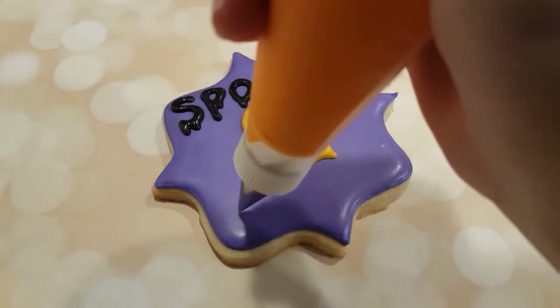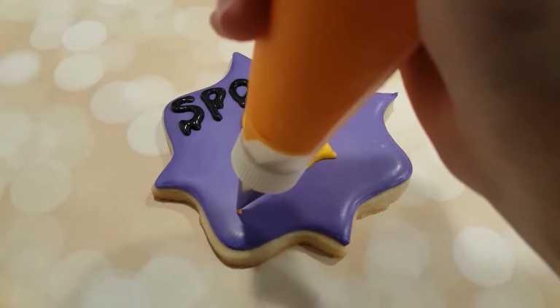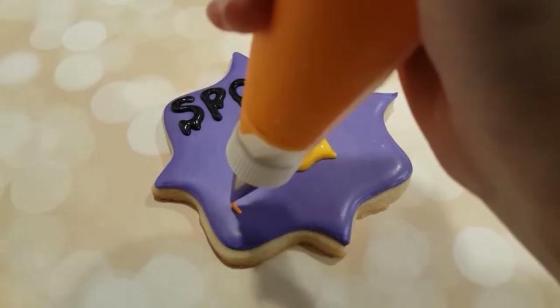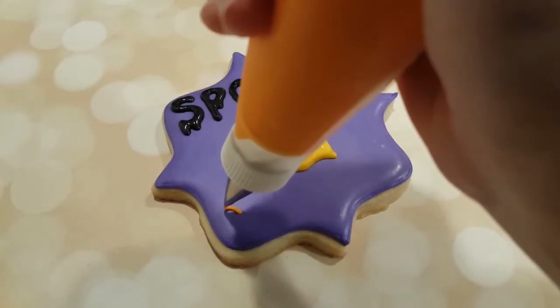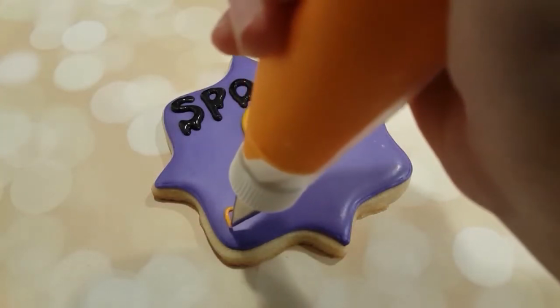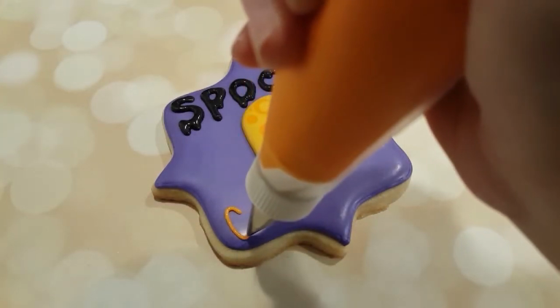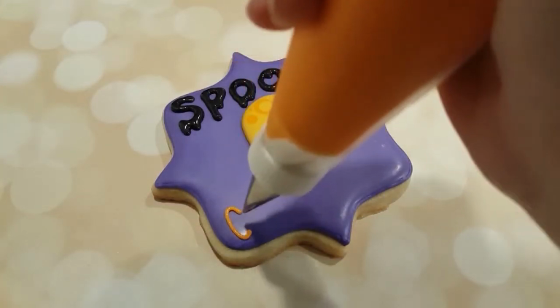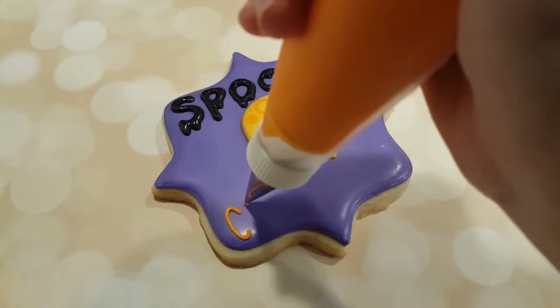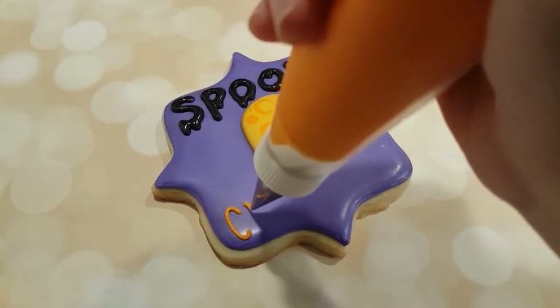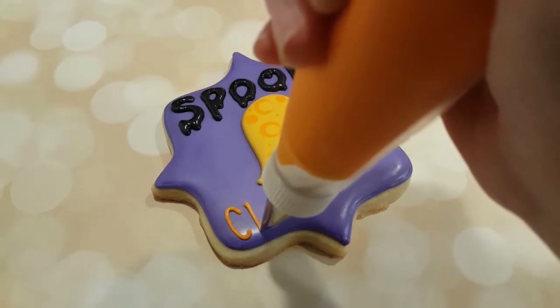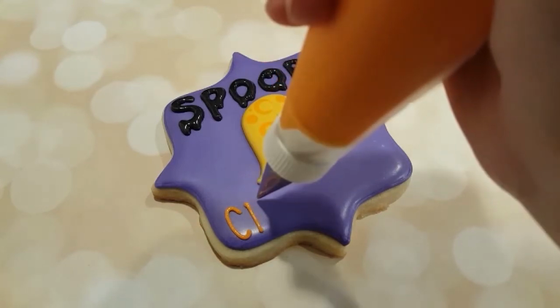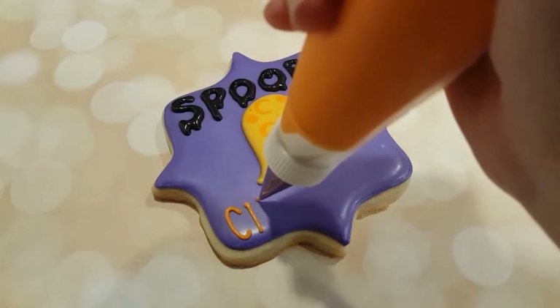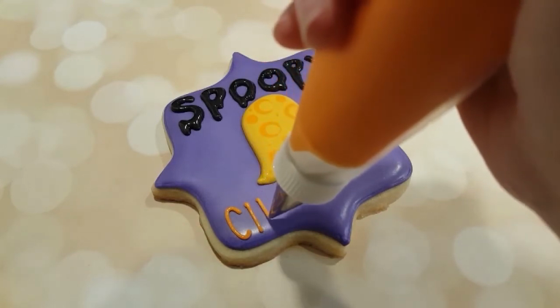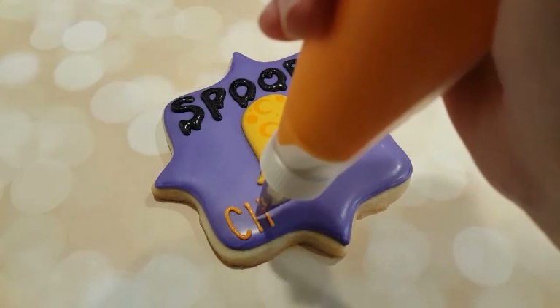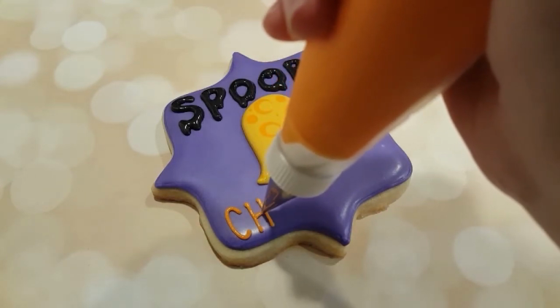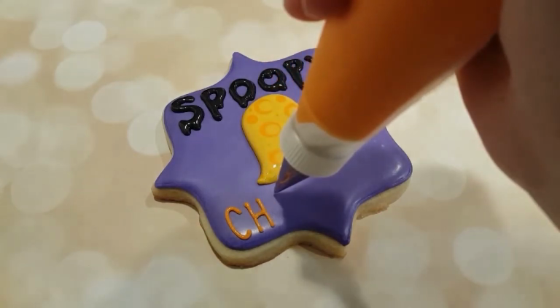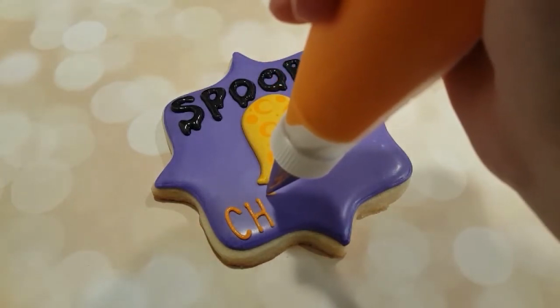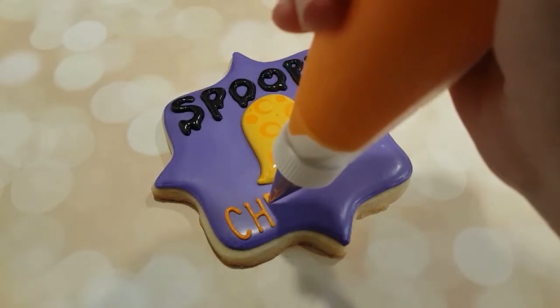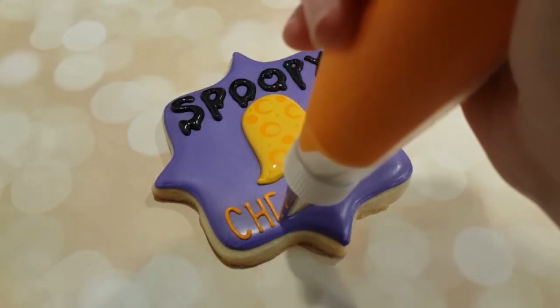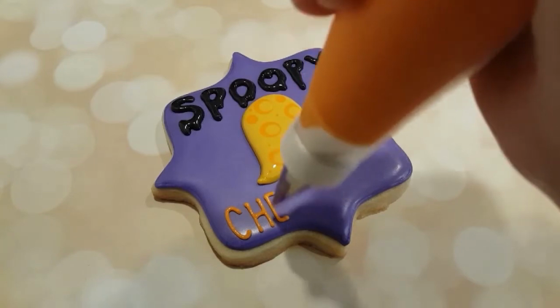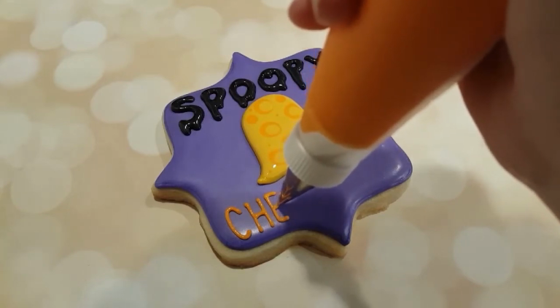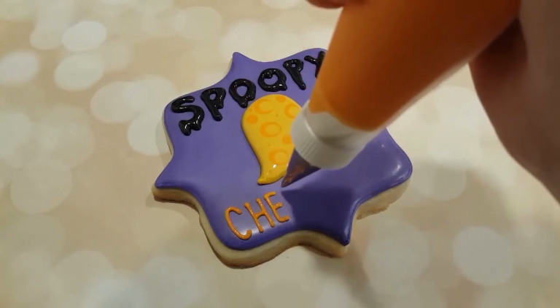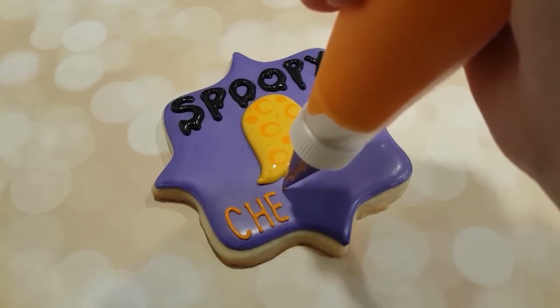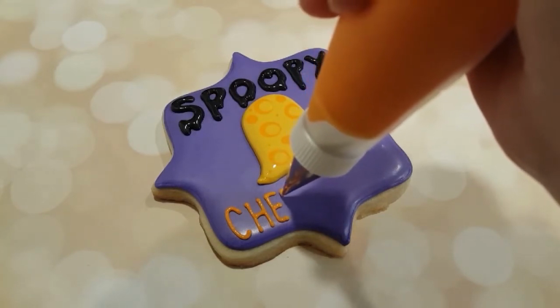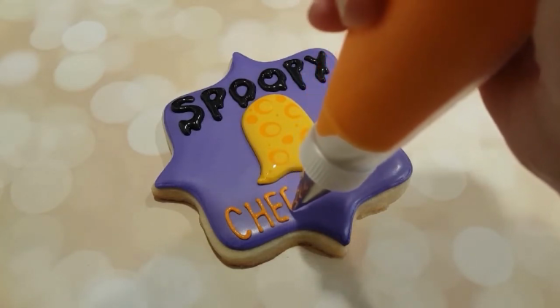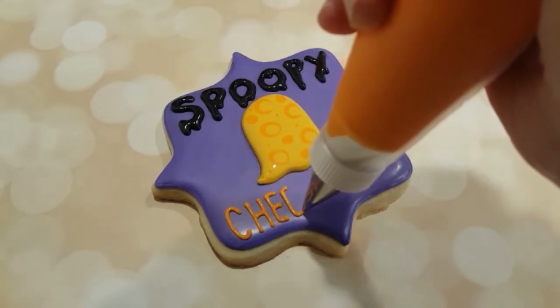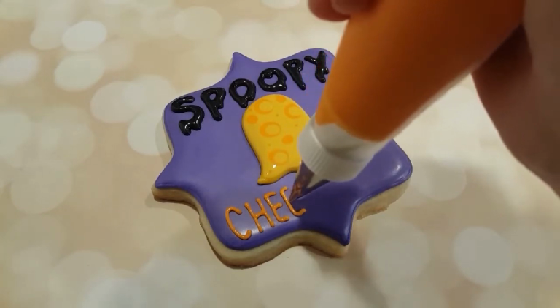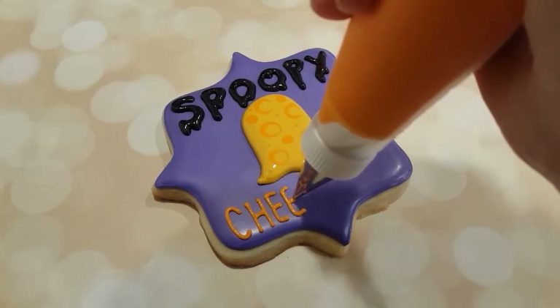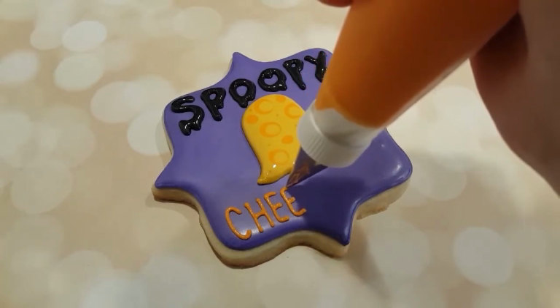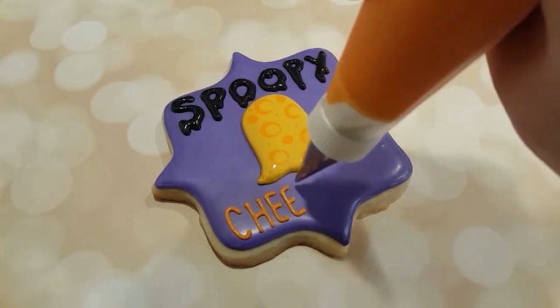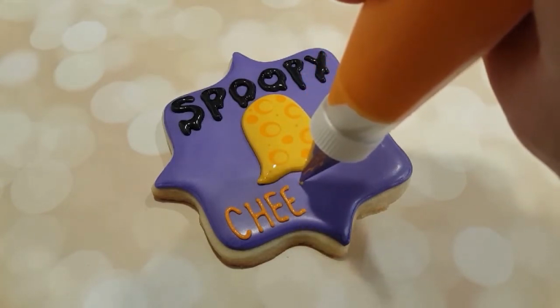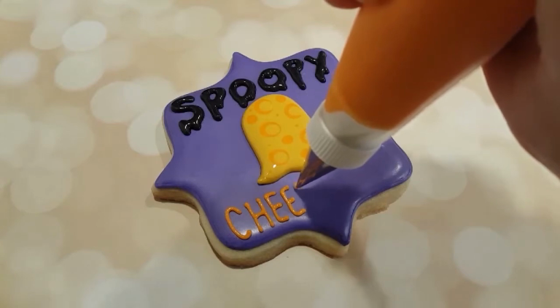At the bottom I've got a double zero tip, a really nice fine tip, with some piping consistency orange royal icing, and I'm just writing "cheese squad" on the bottom.